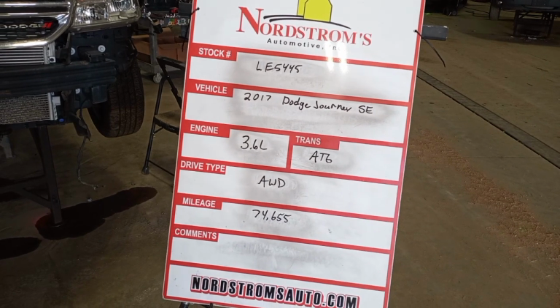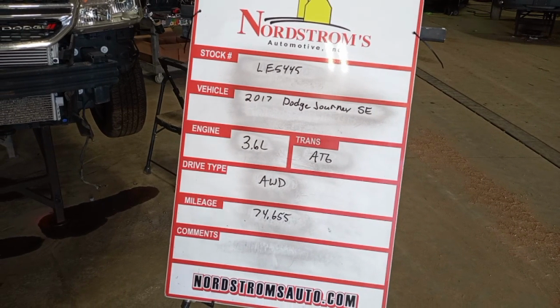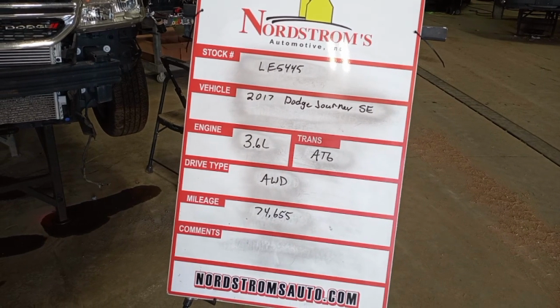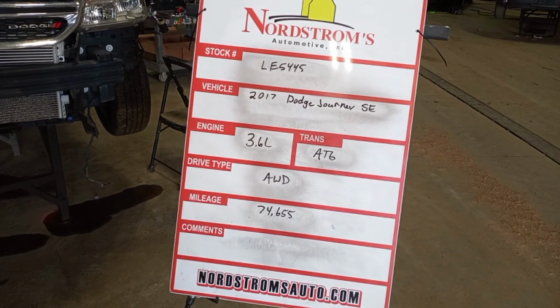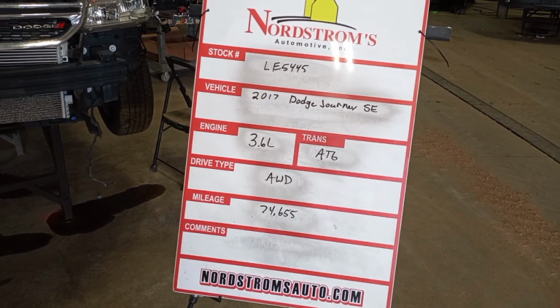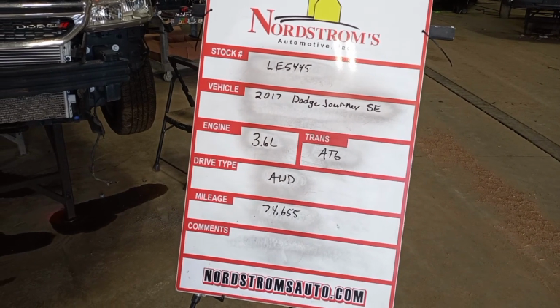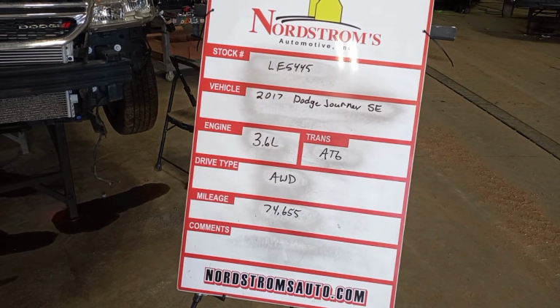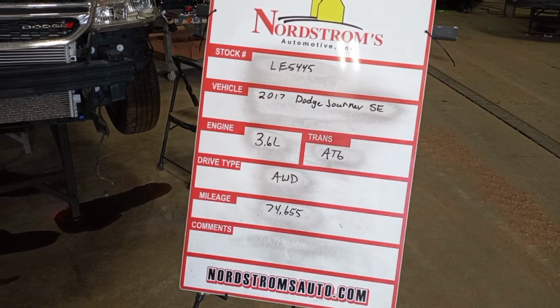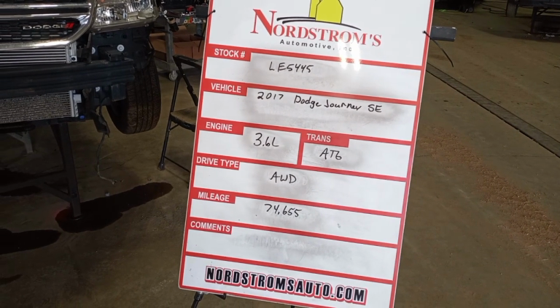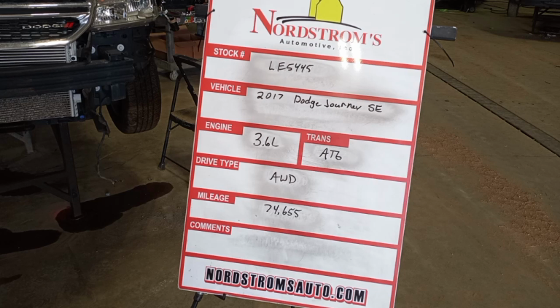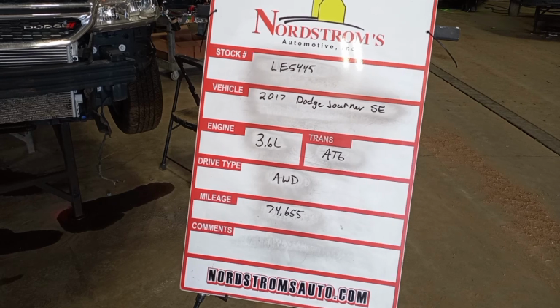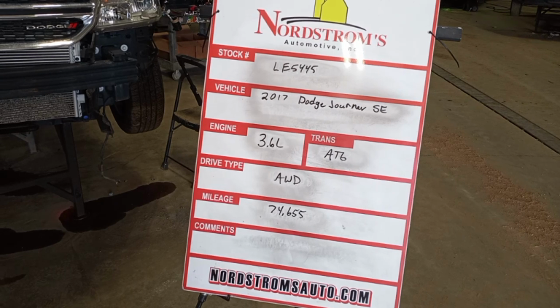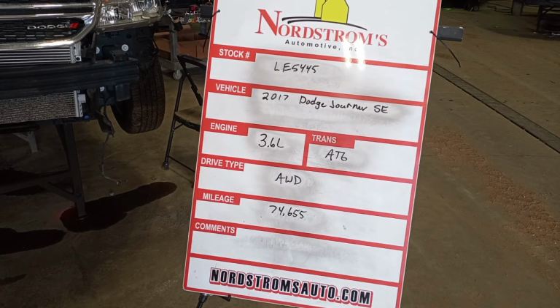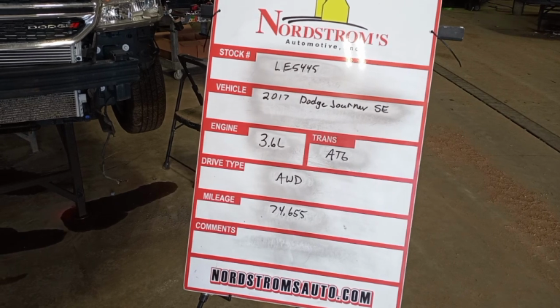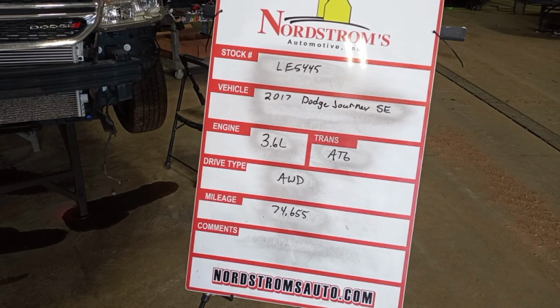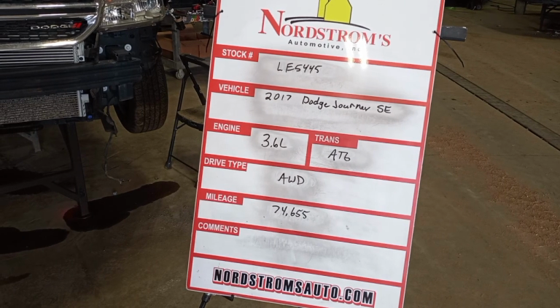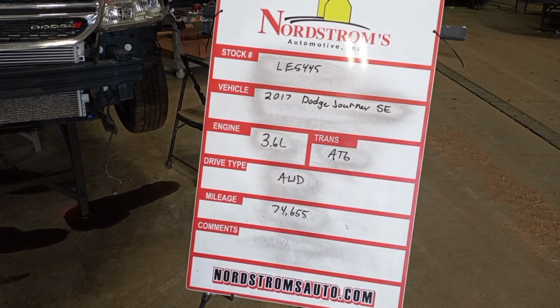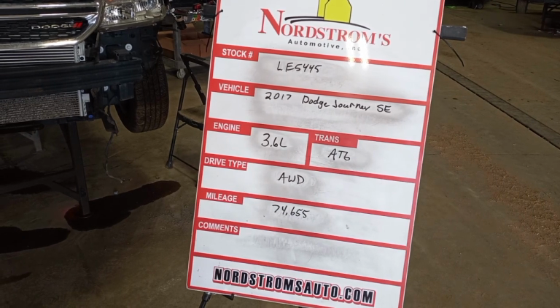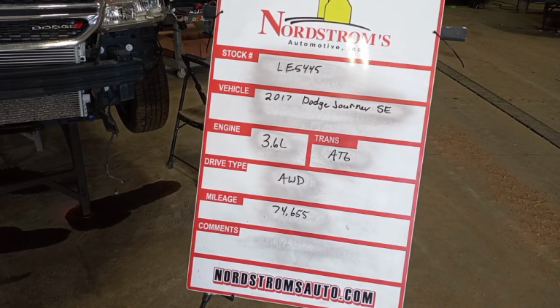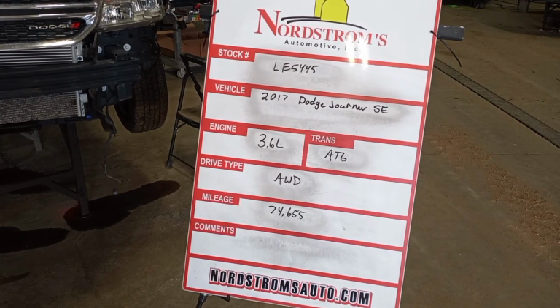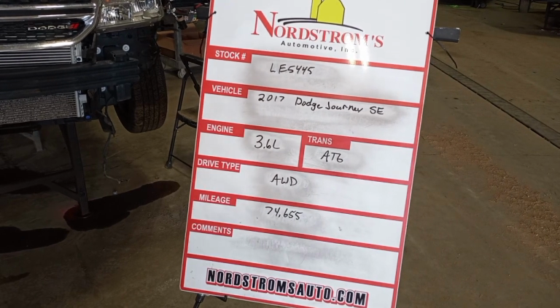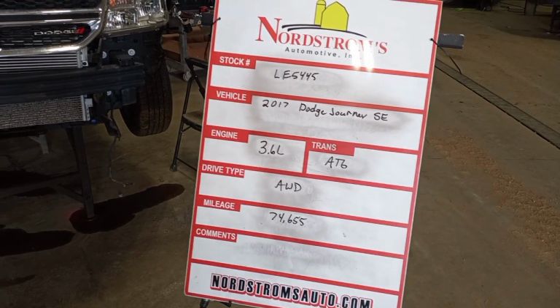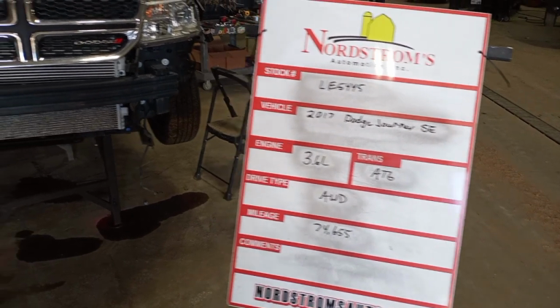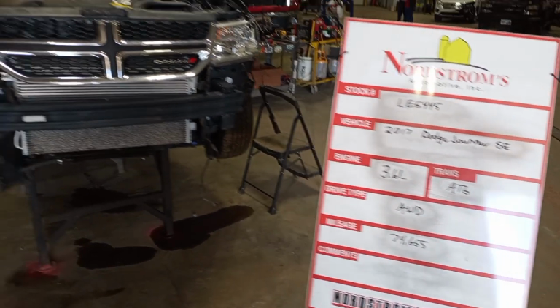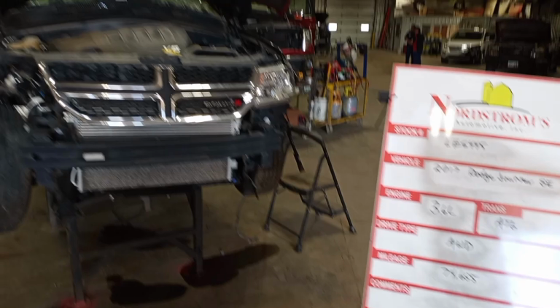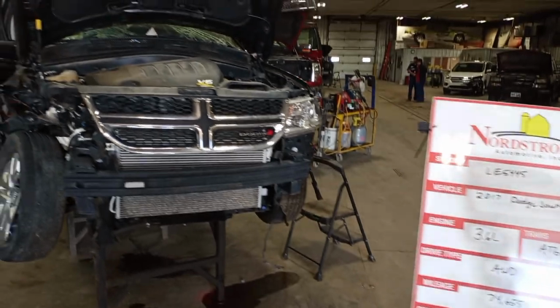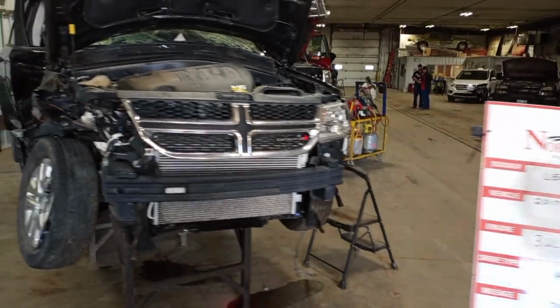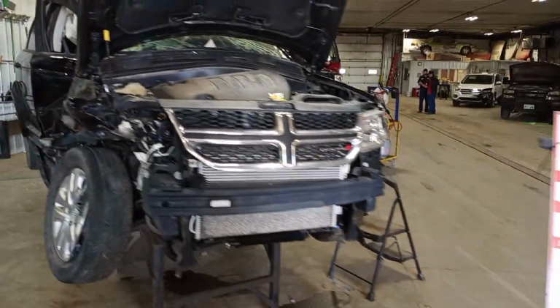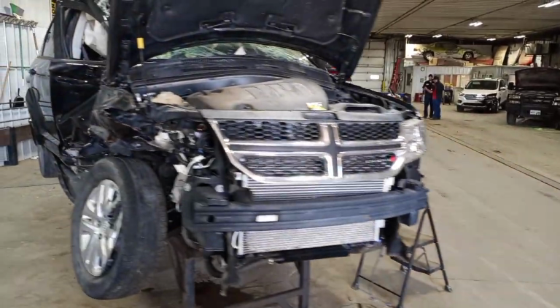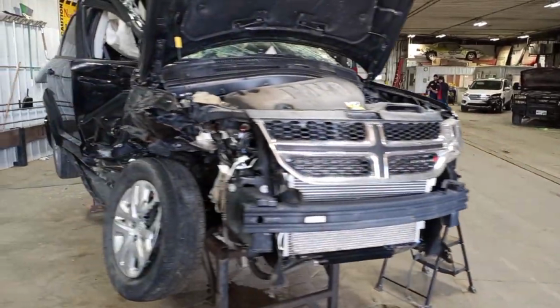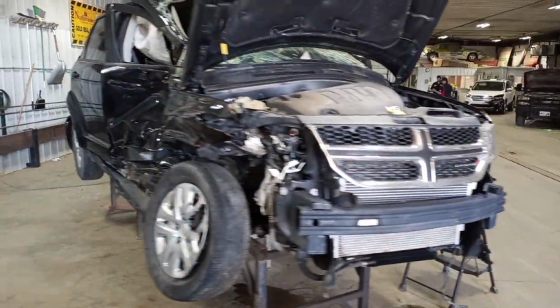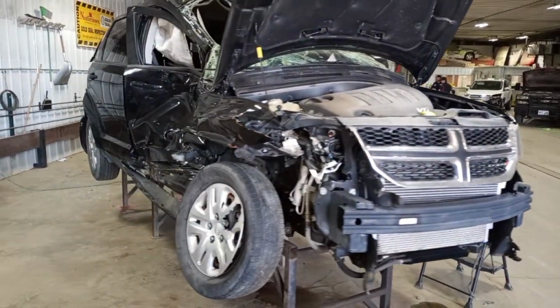It's Dr. Morale E5445, 2017 Dodge Journey SE, 3.6 liter automatic six-speed. It's all-wheel drive with 74,655 miles. Black in color.